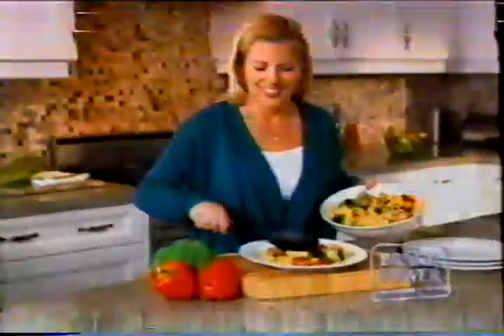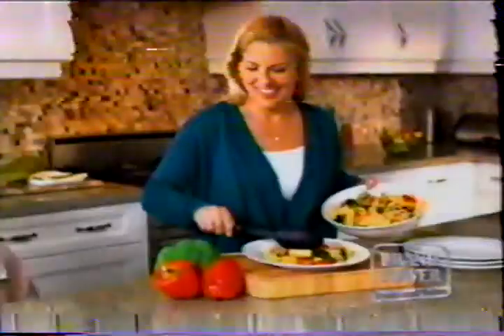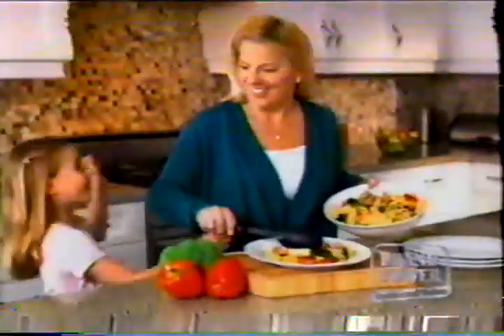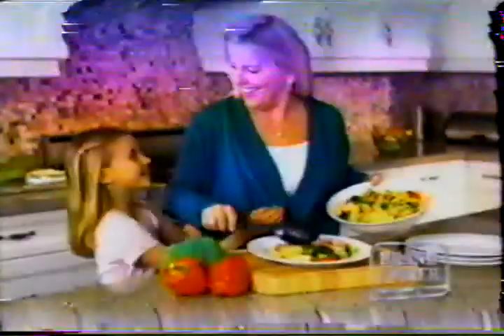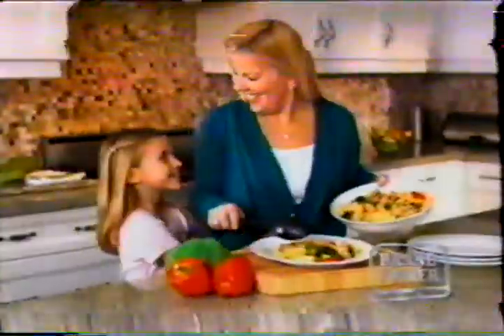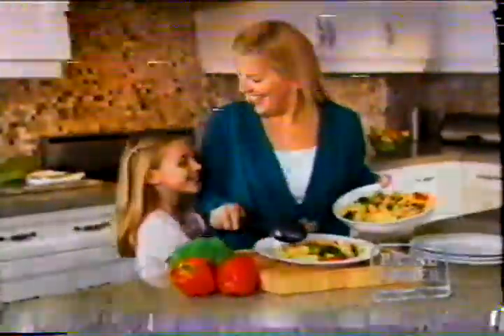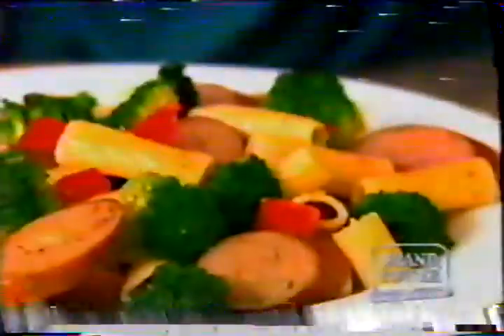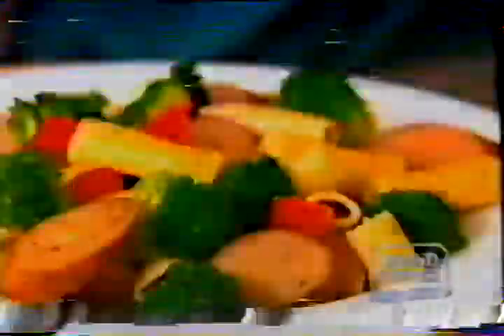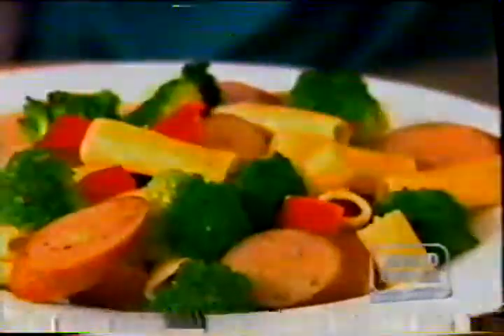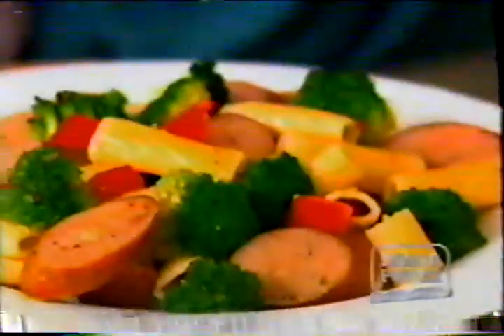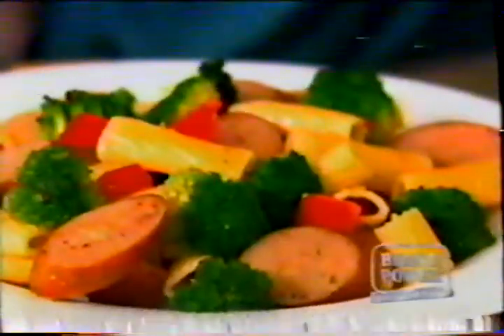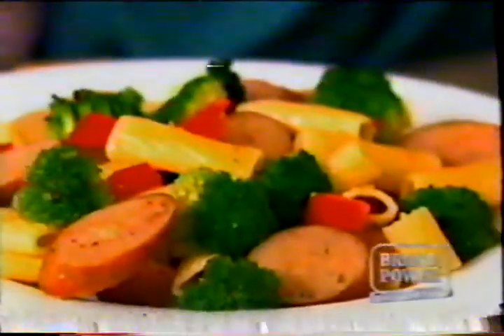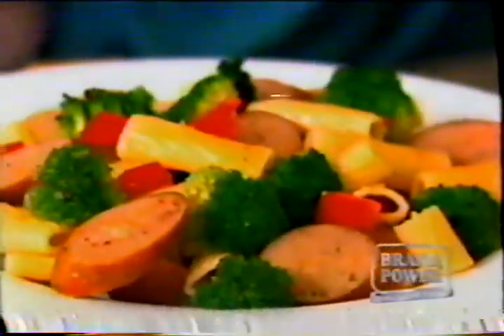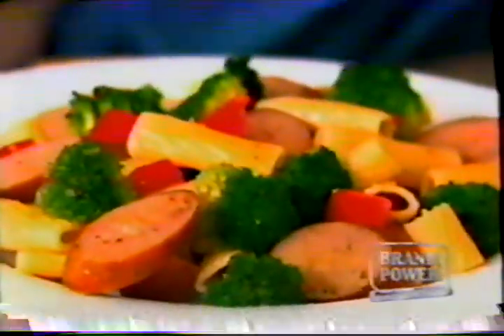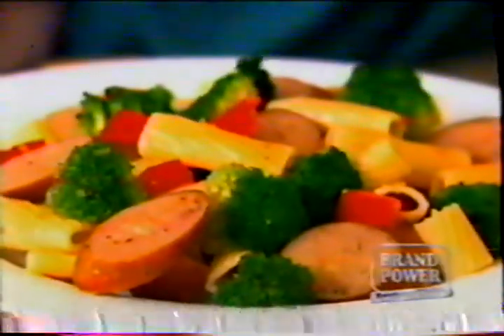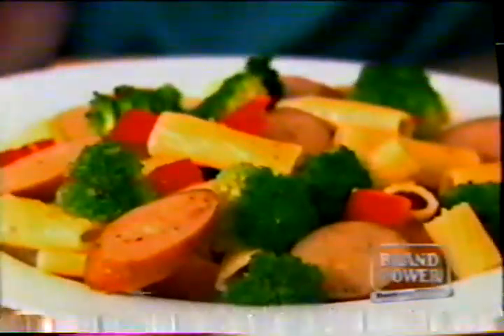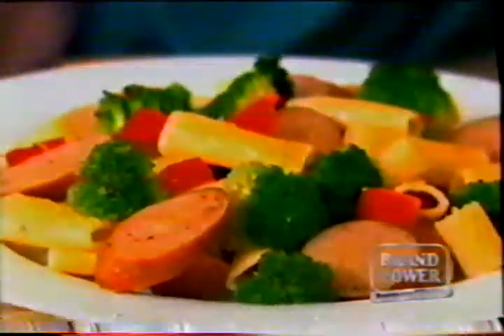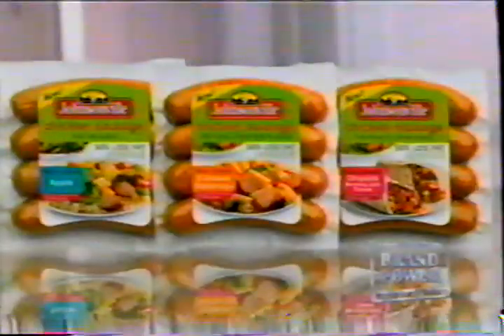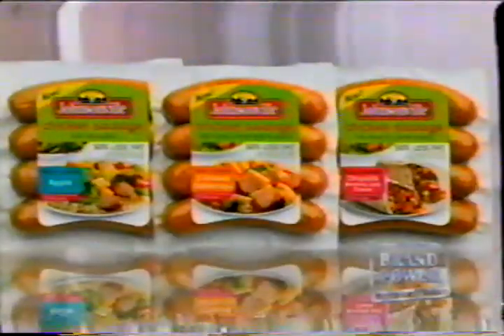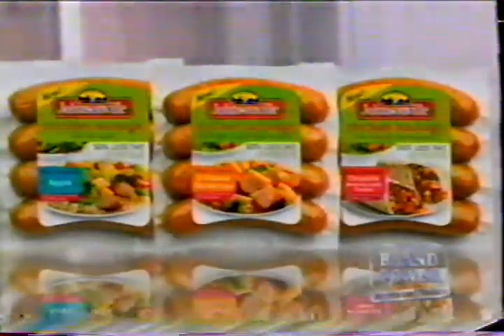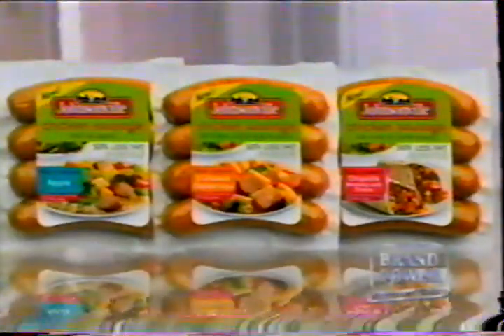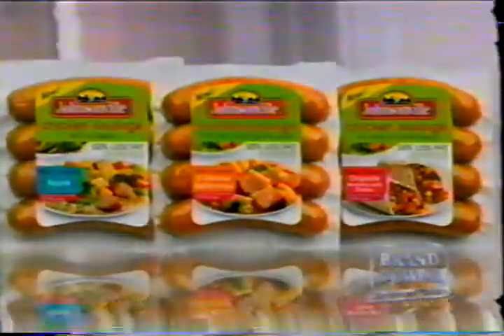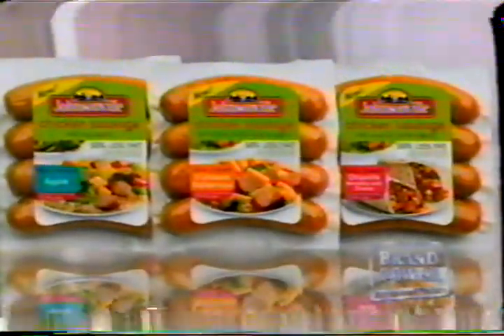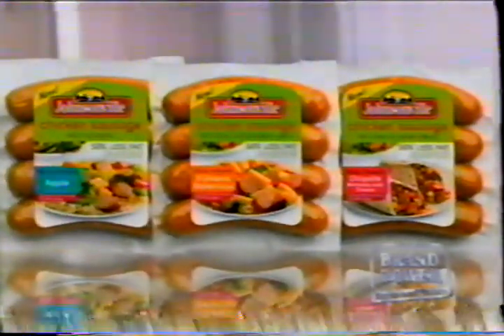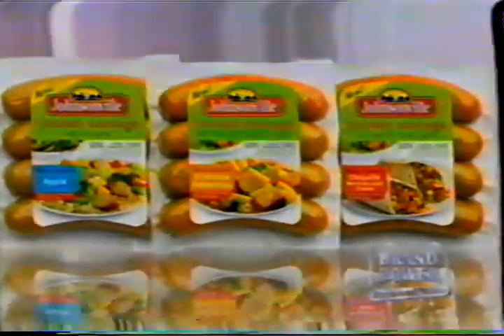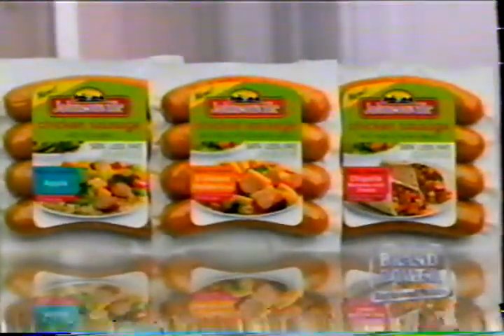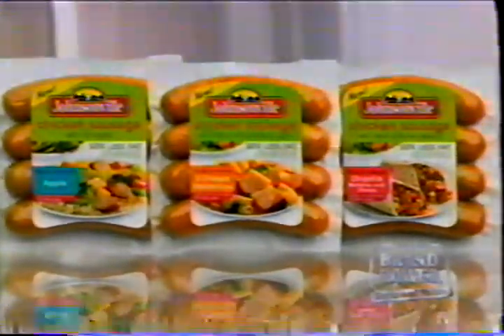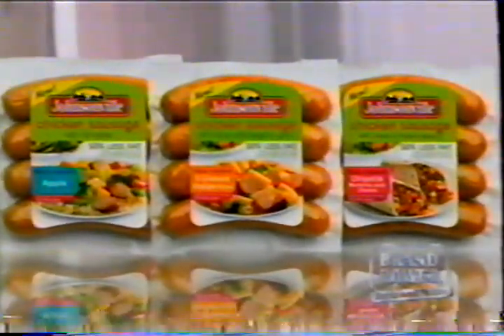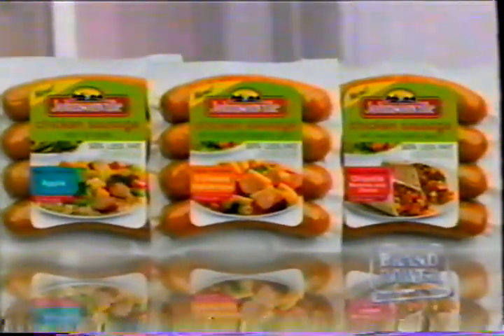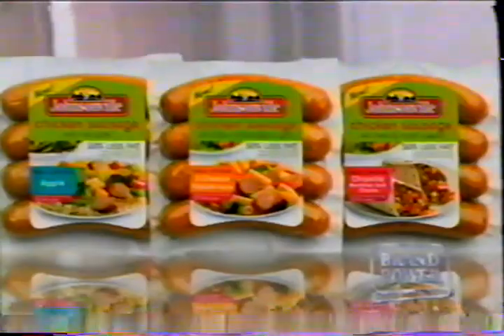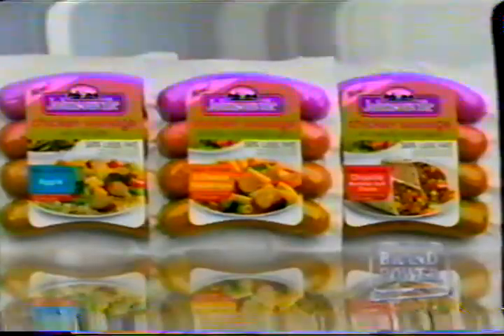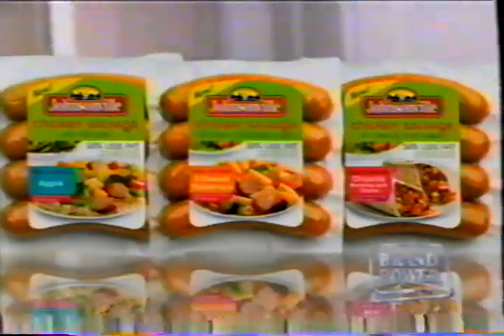Made with only the freshest cuts of lean chicken, it is a lively blend of herbs and spices. Choose from apple, three-cheese Italian, or chipotle Monterey Jack cheese.